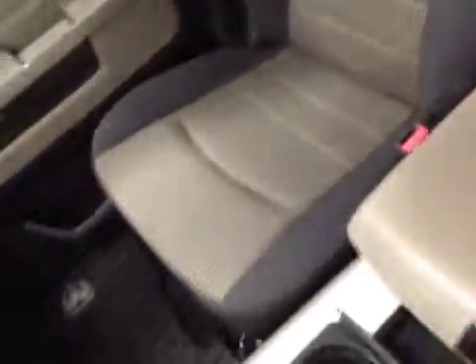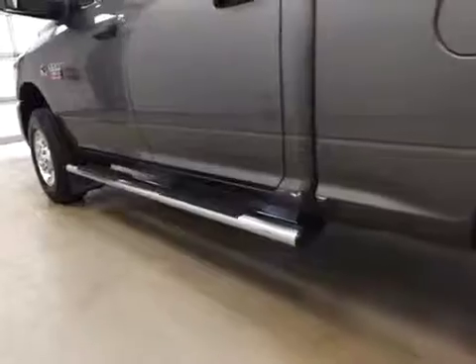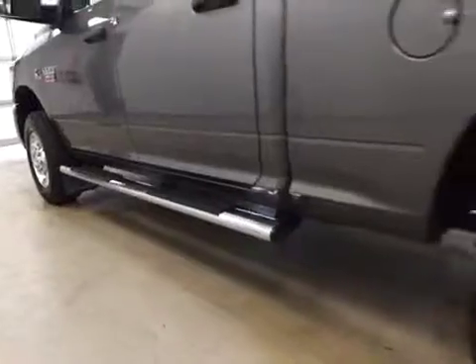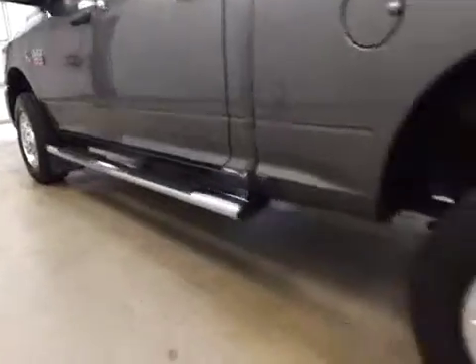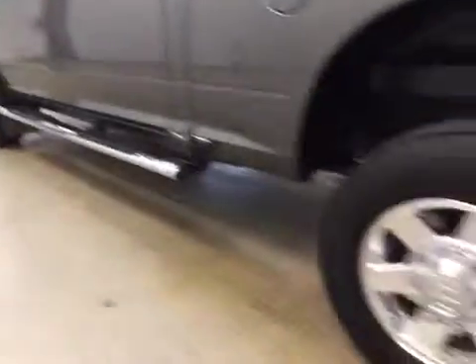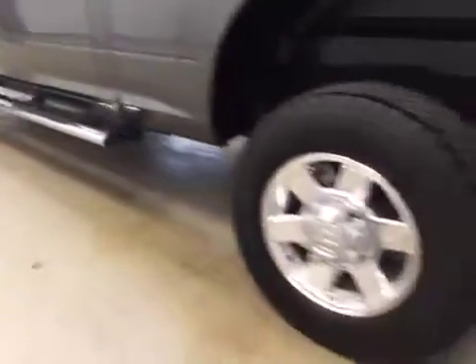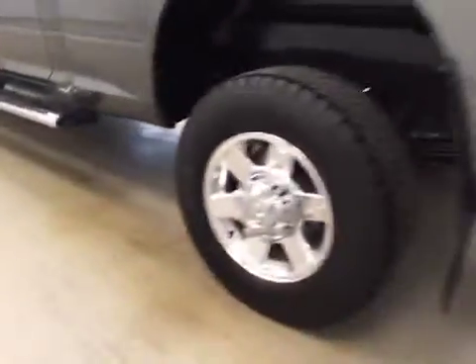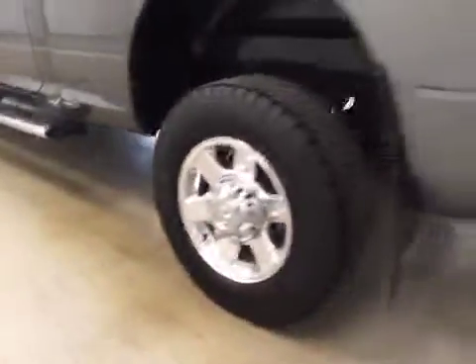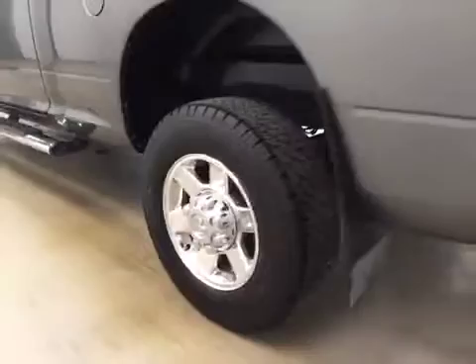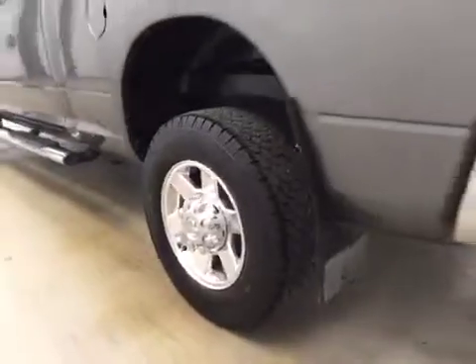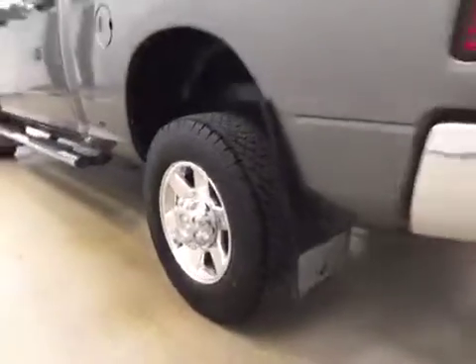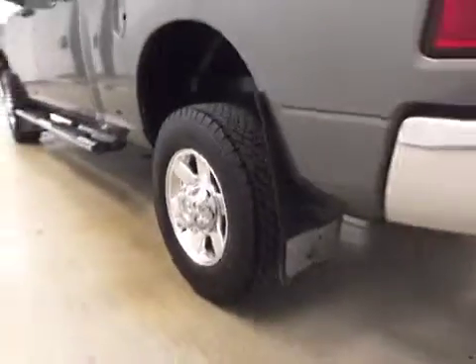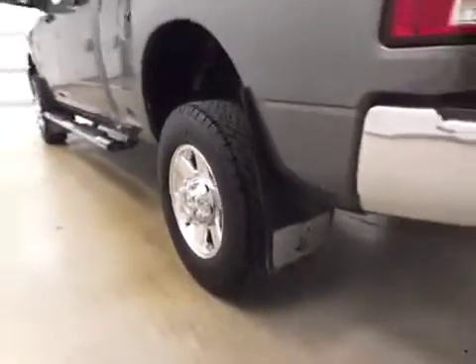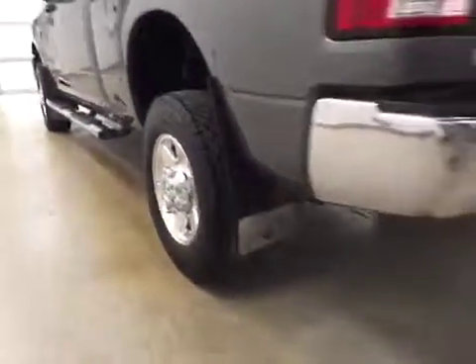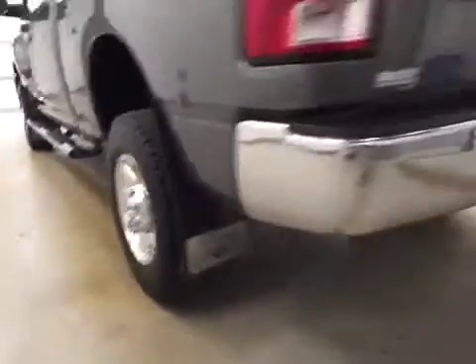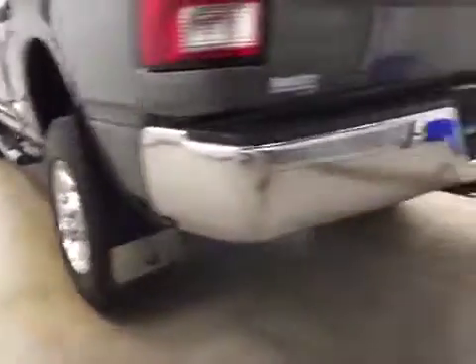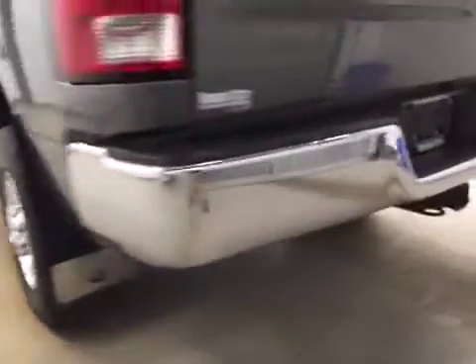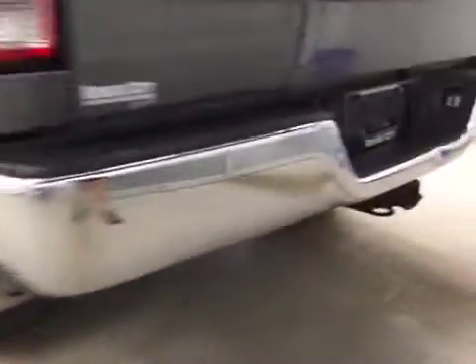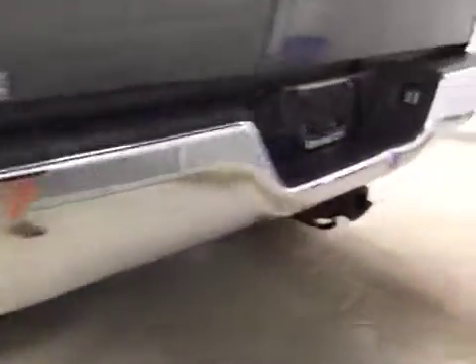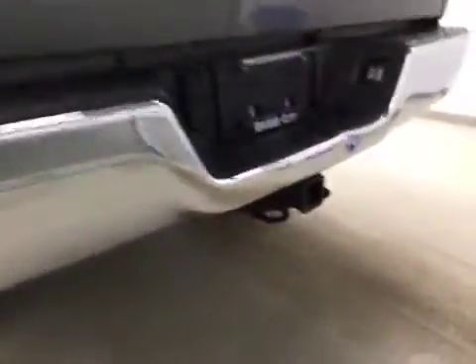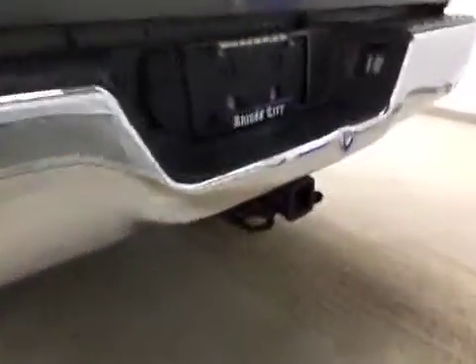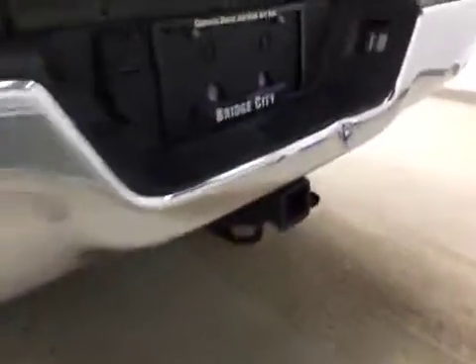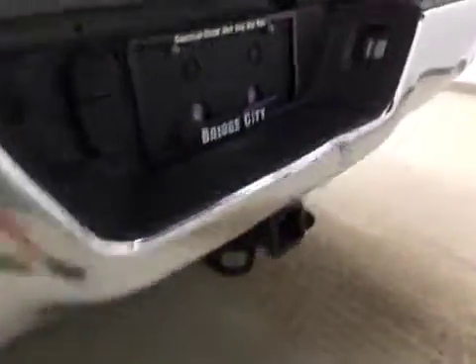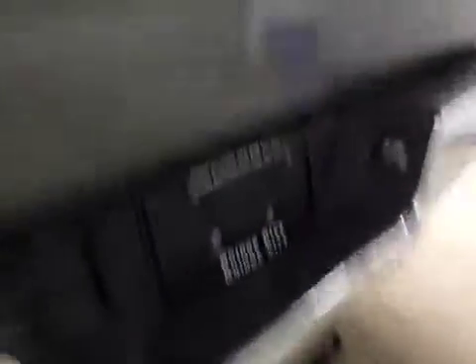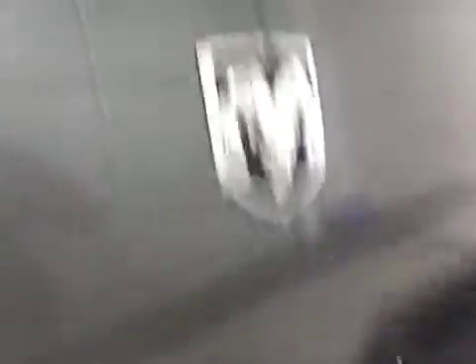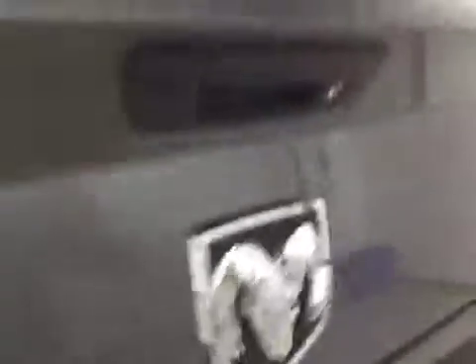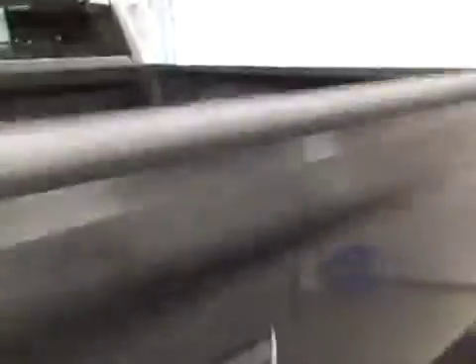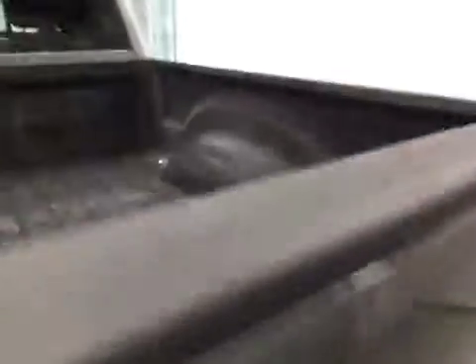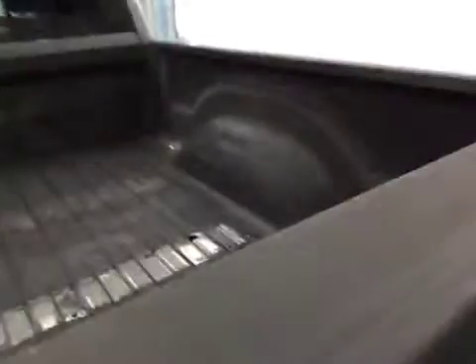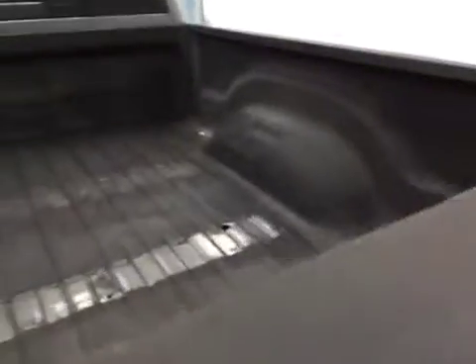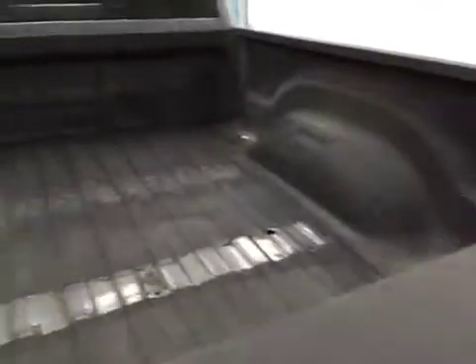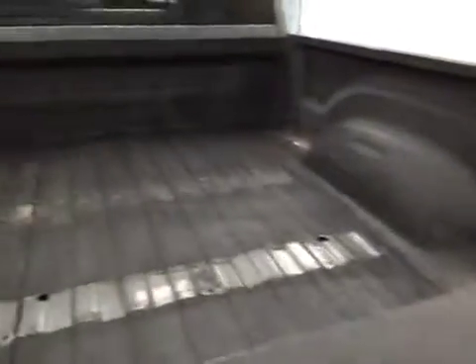Equipped with tube running boards, 17-inch chrome alloy rims, mud flaps, trailer tow package, and spray-in box liner.